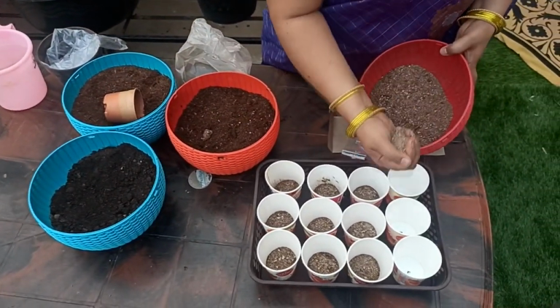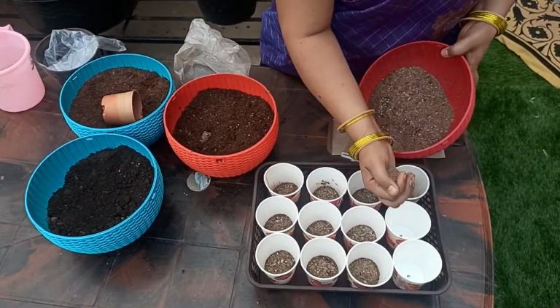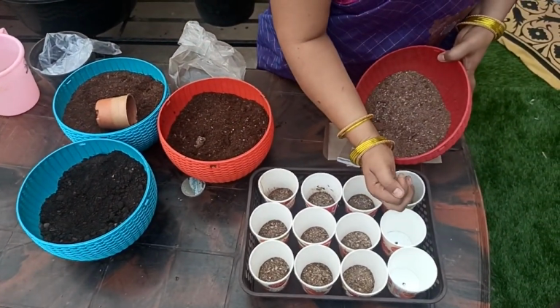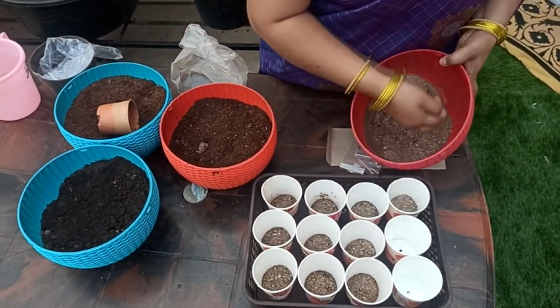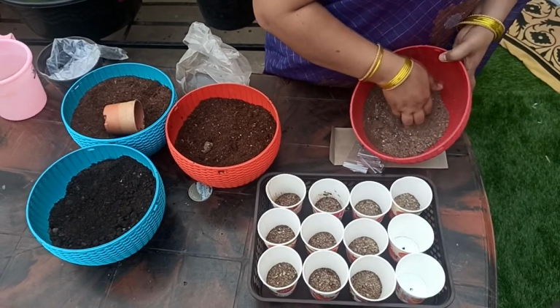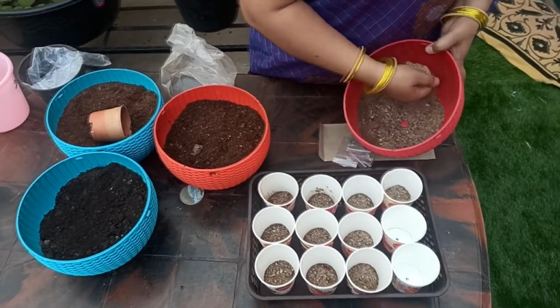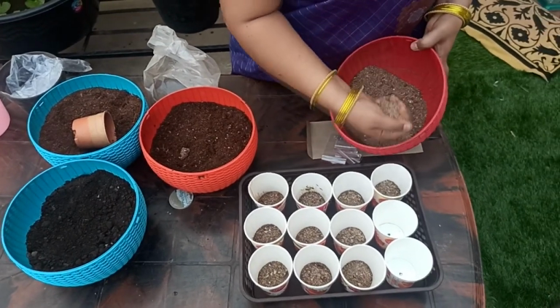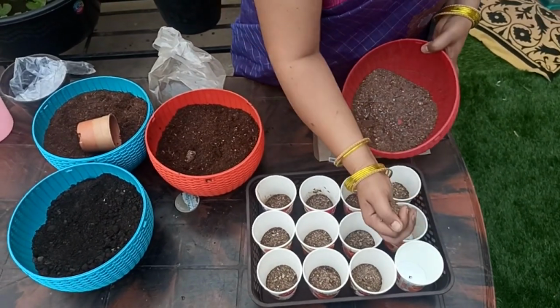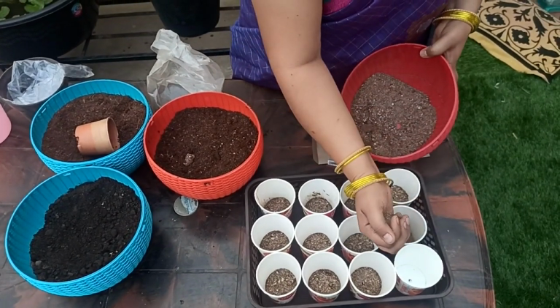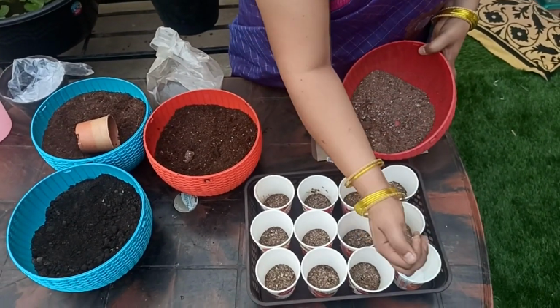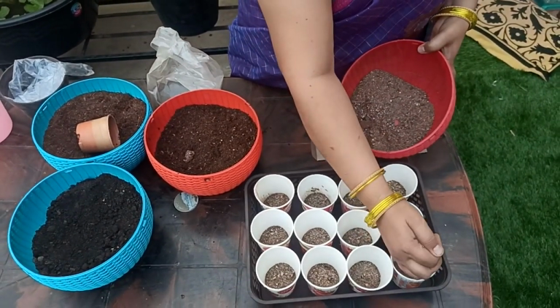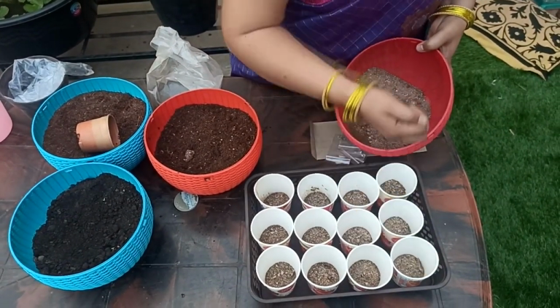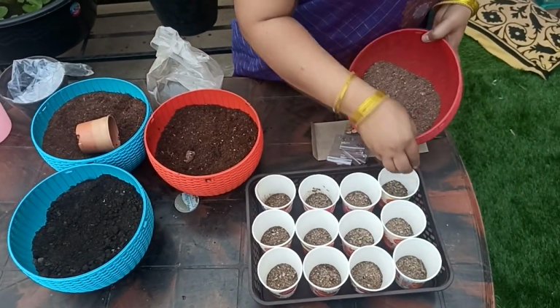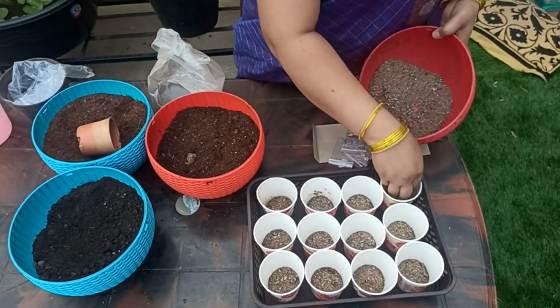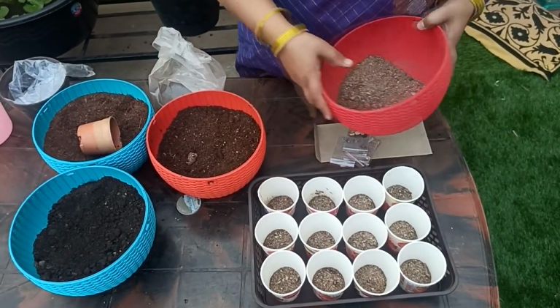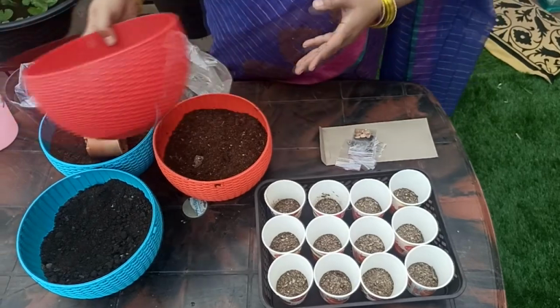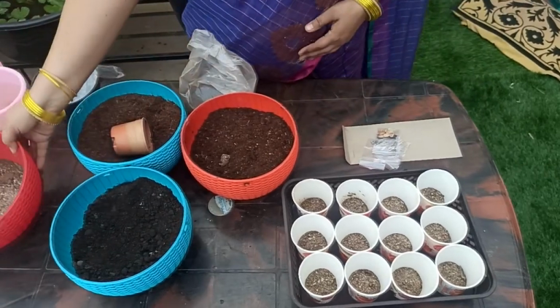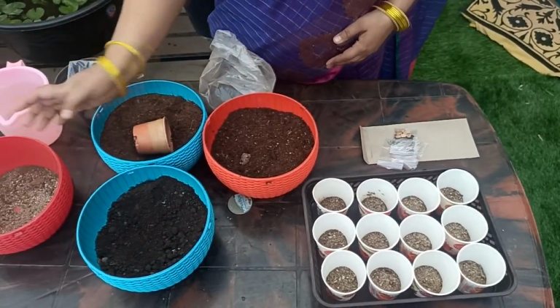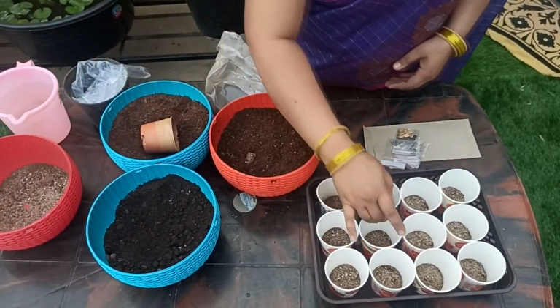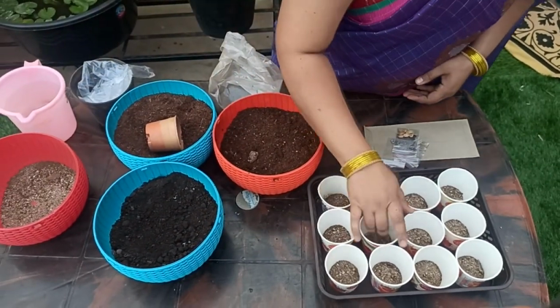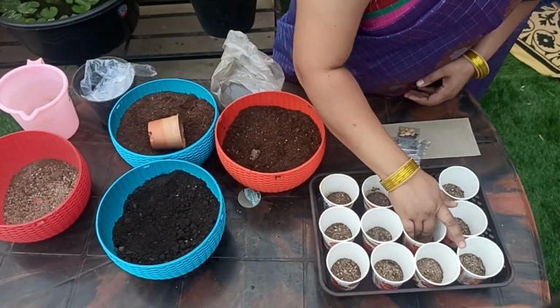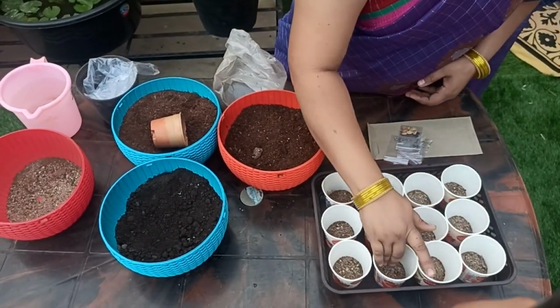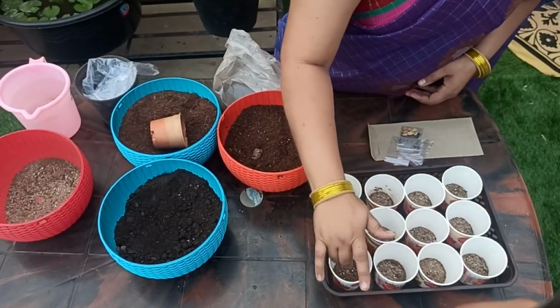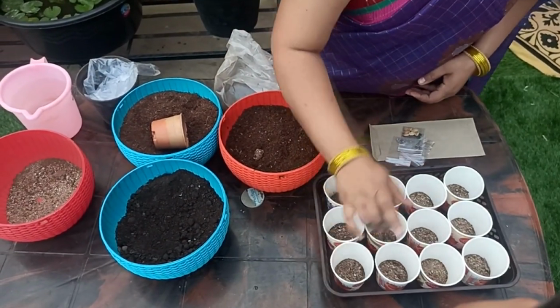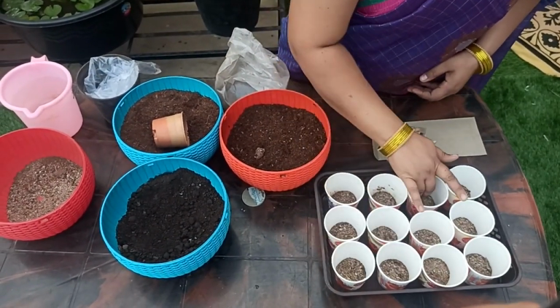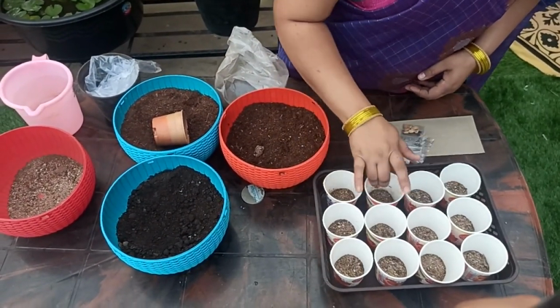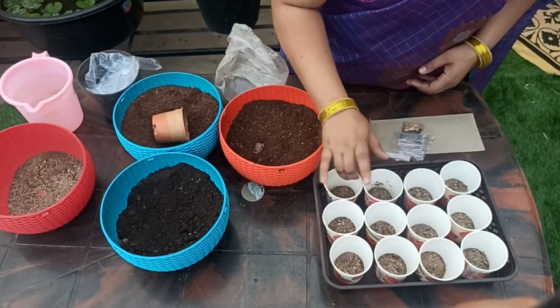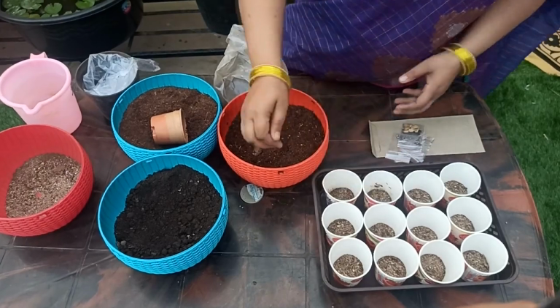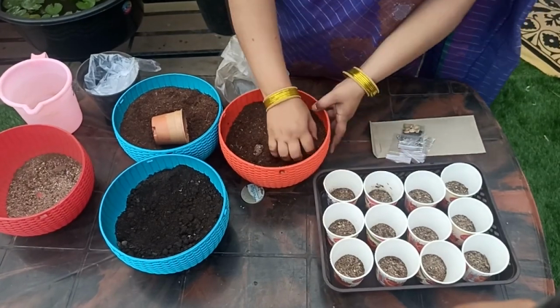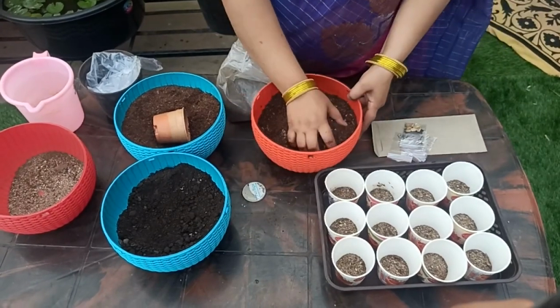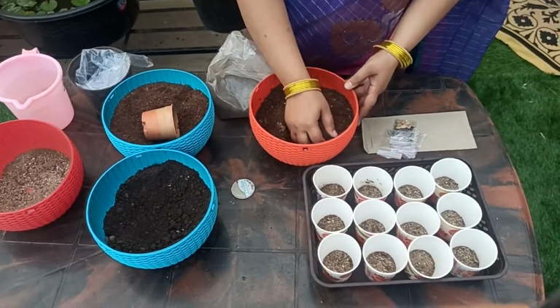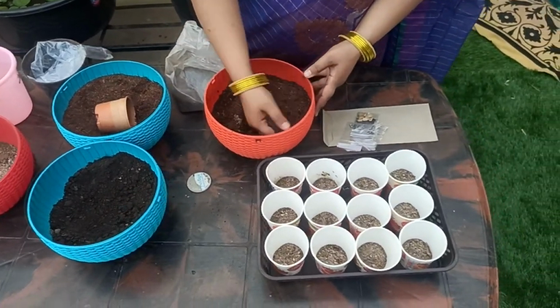Only the same amount of water. I will whisk it in a little bit to combine everything.